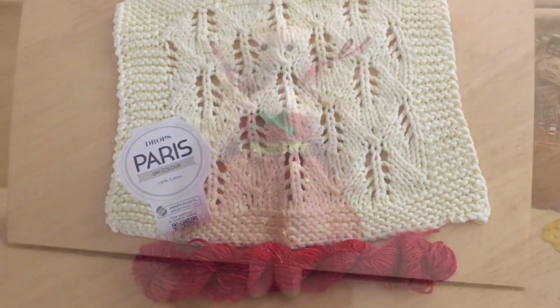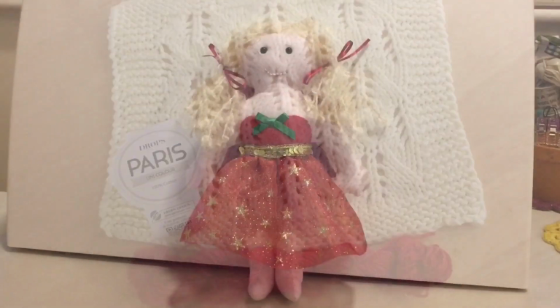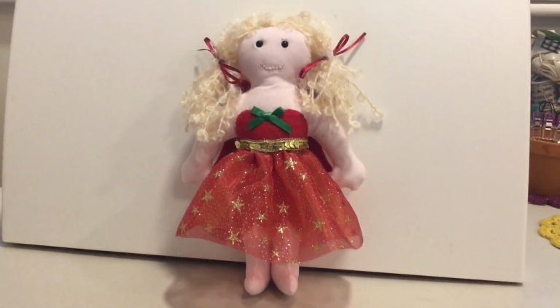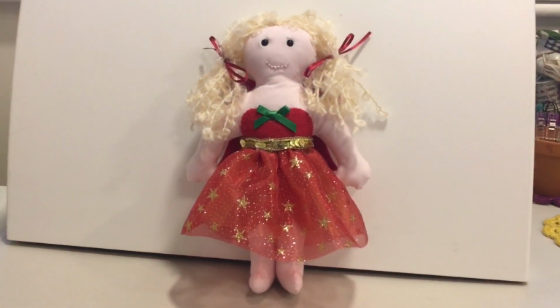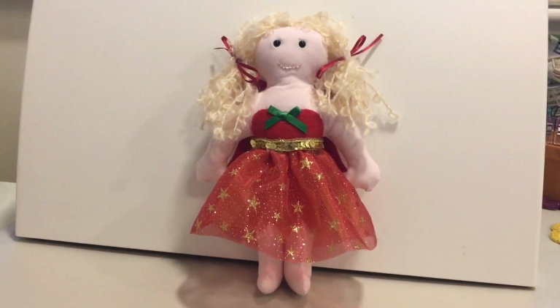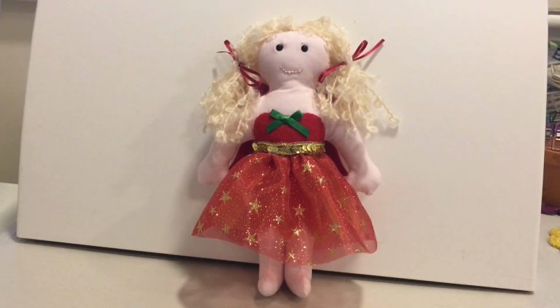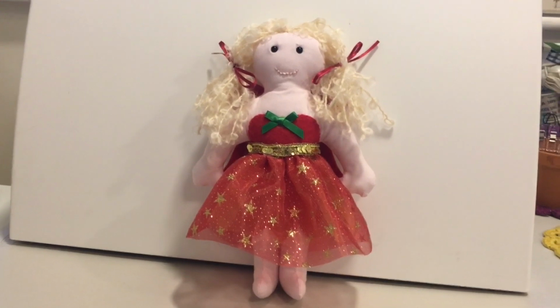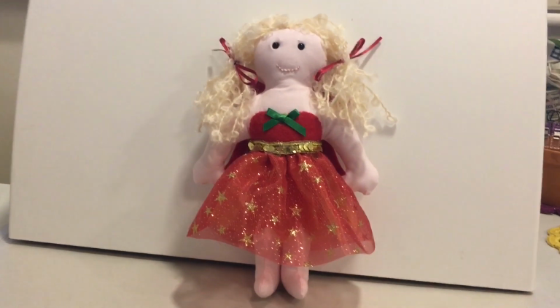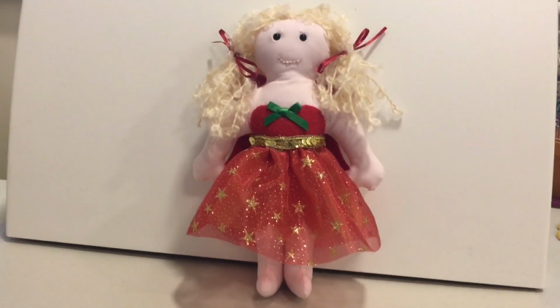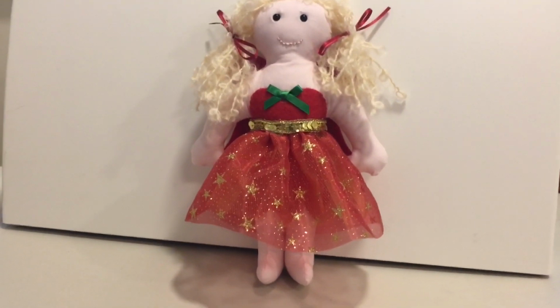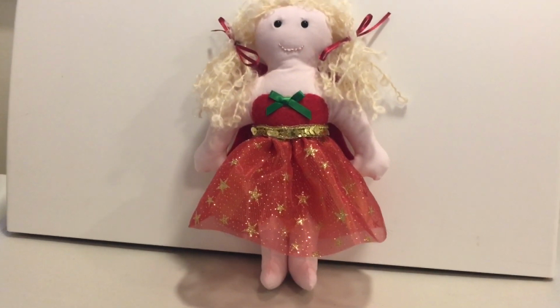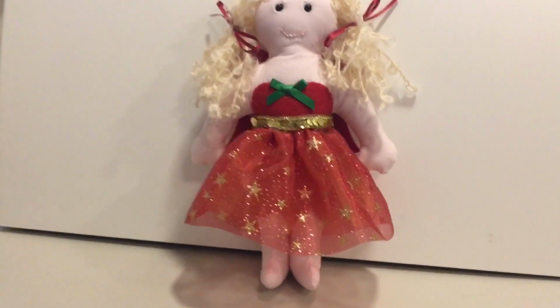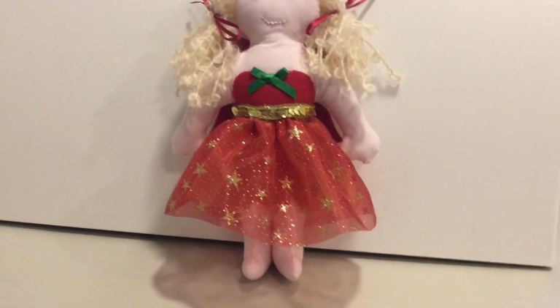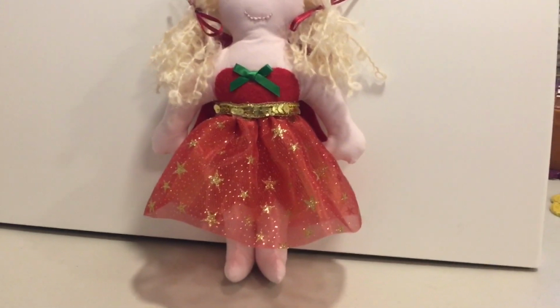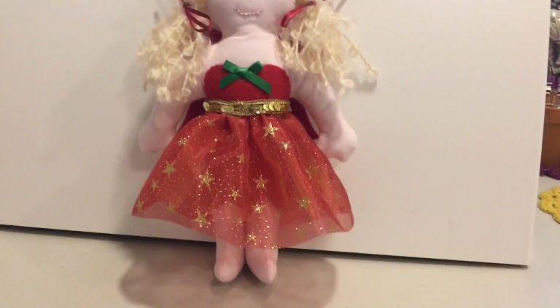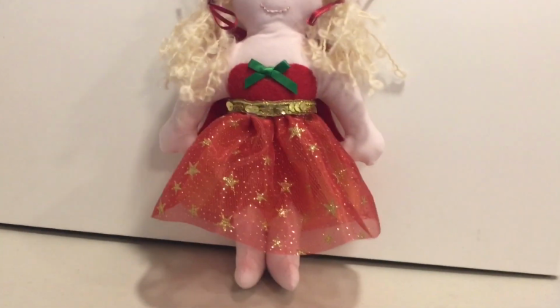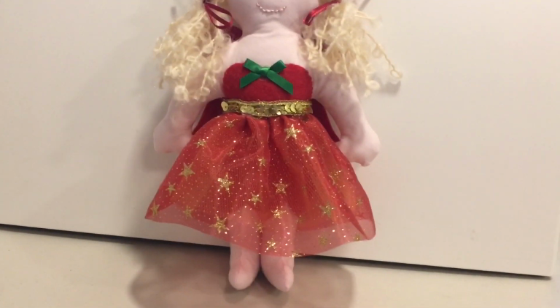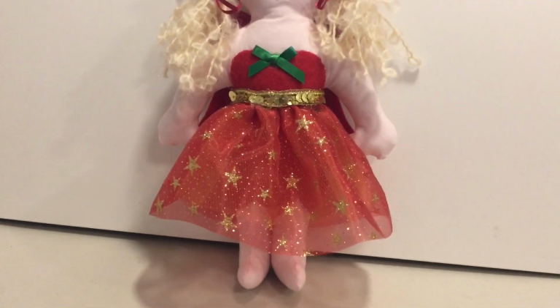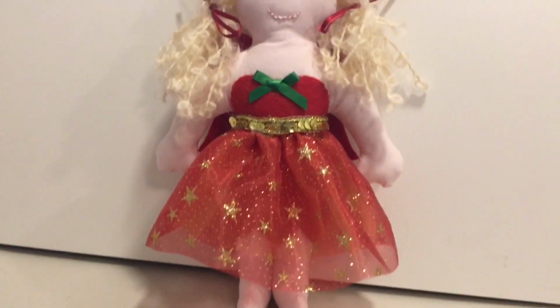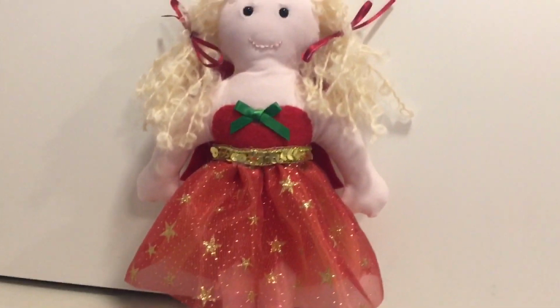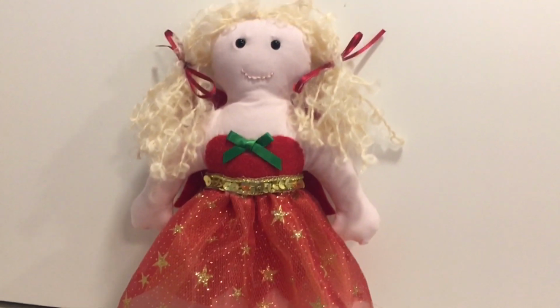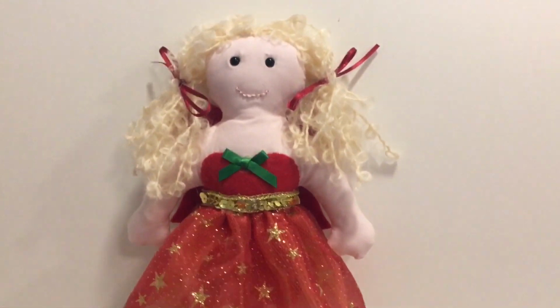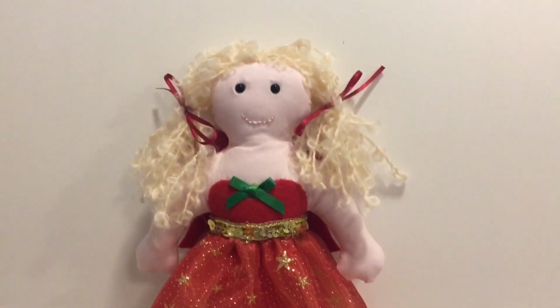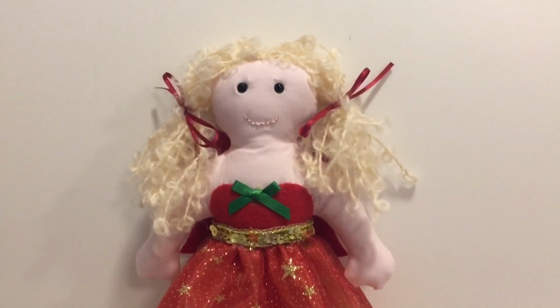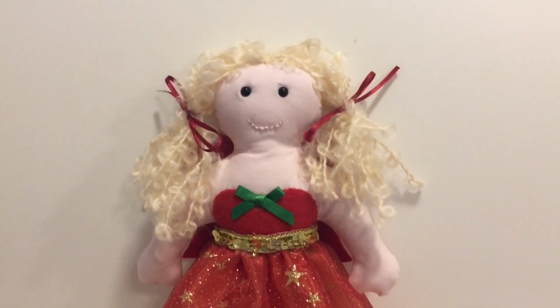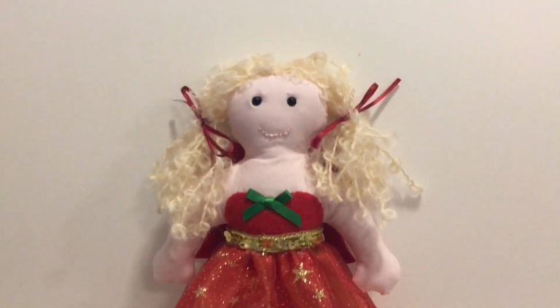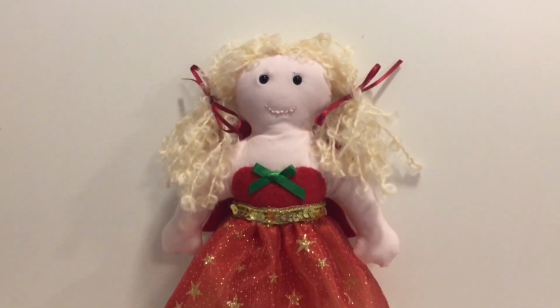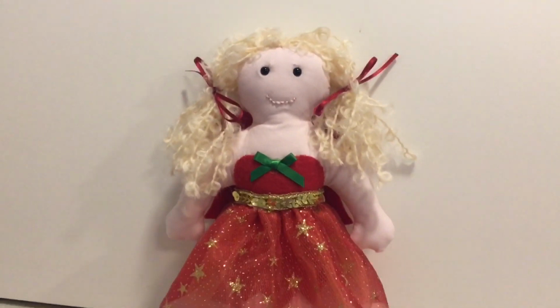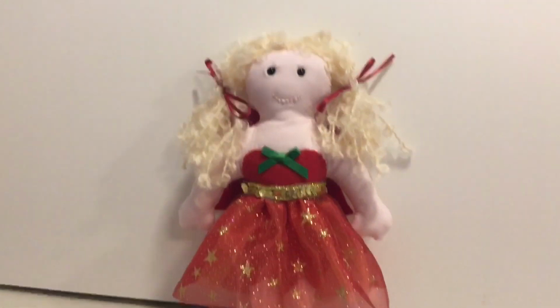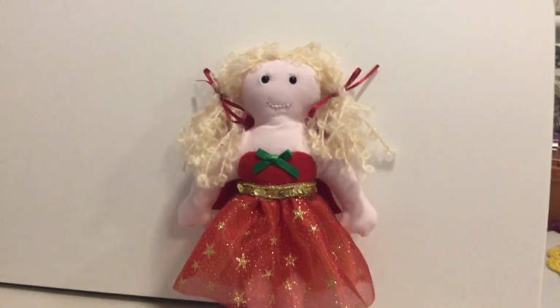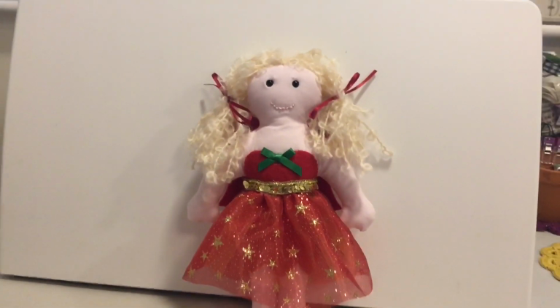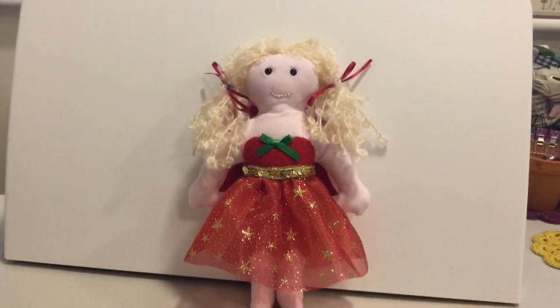I'm just about to parcel up this lovely little doll for my friend's little girl and I just thought I'd show you the finished fairy. She's not my best work if I'm honest.